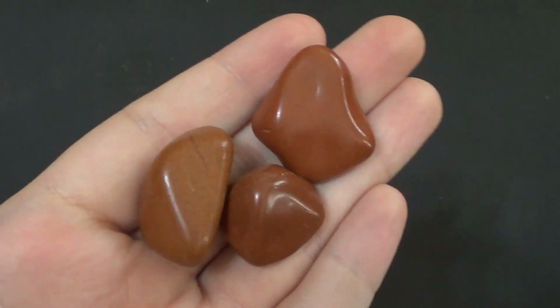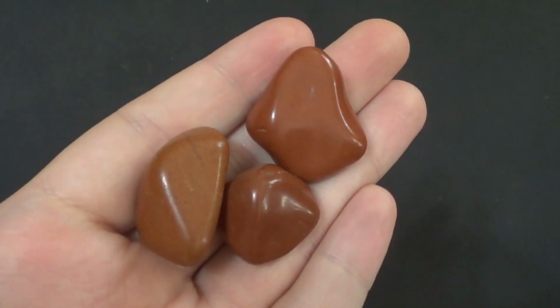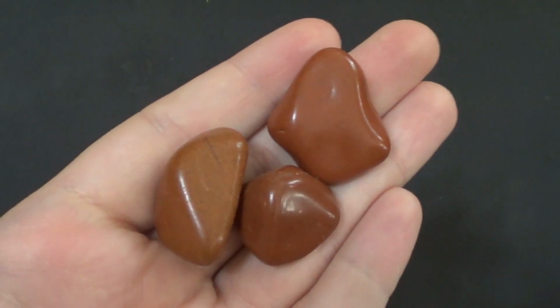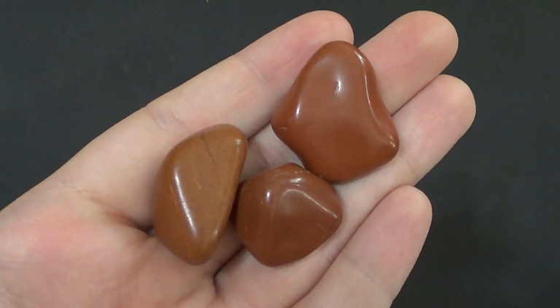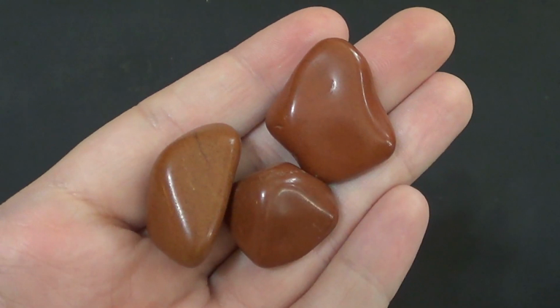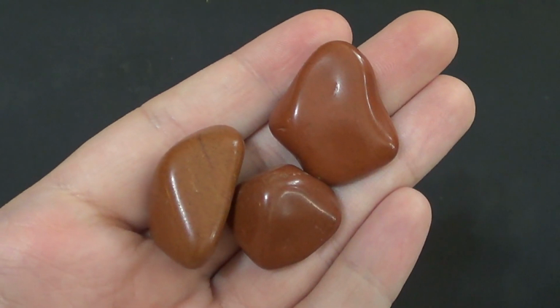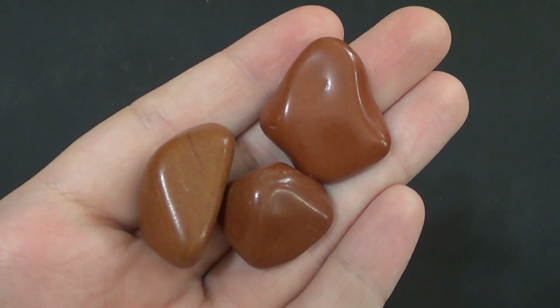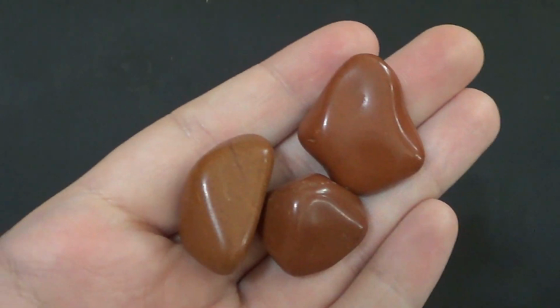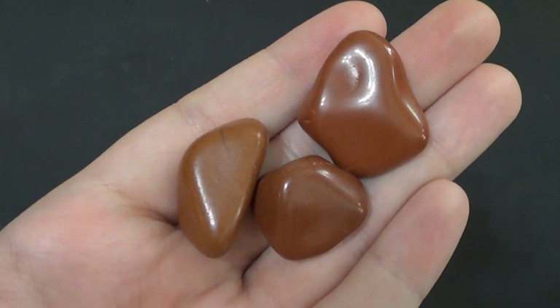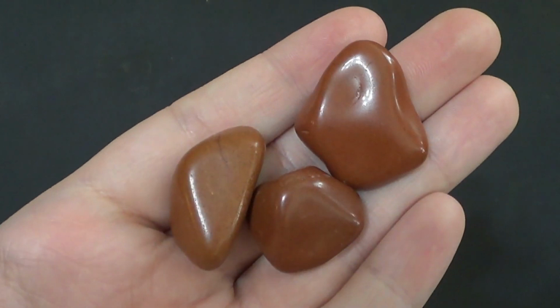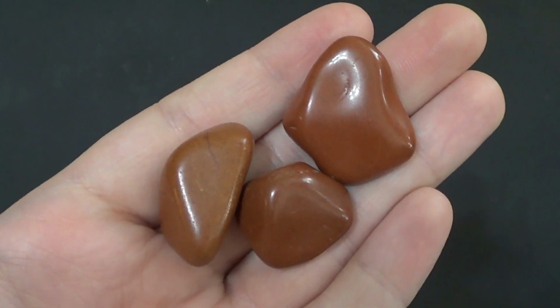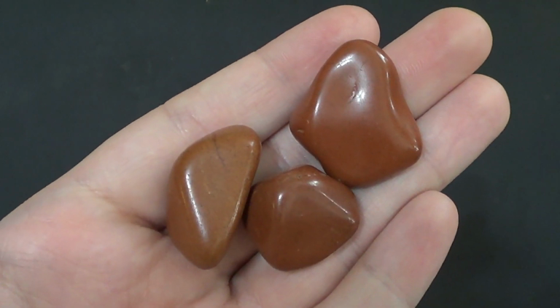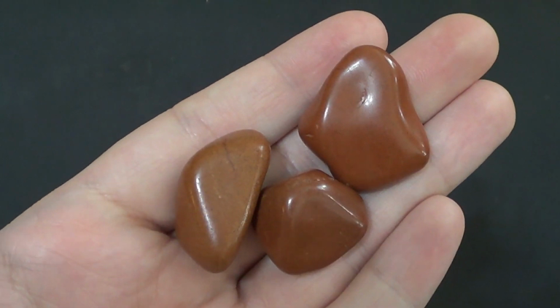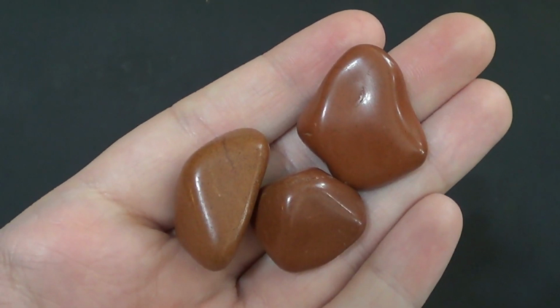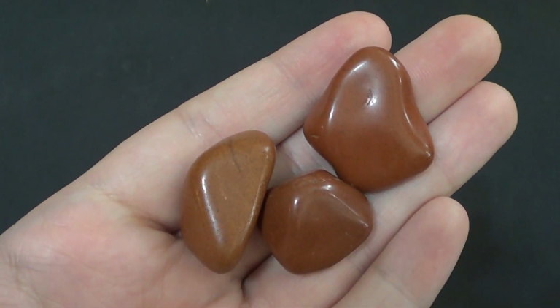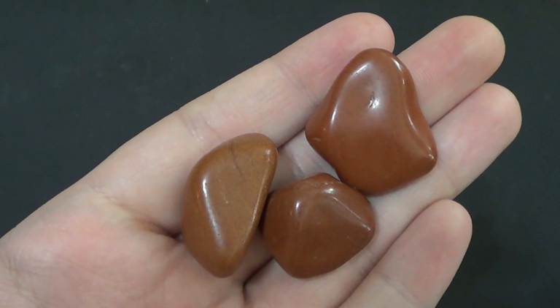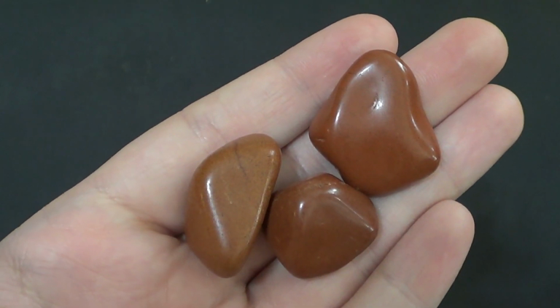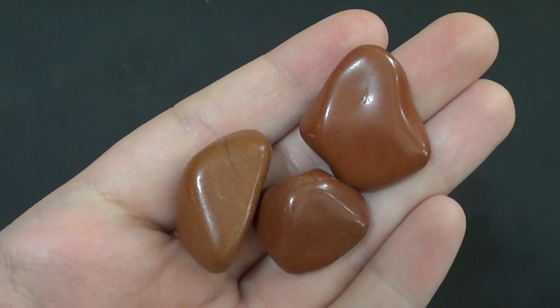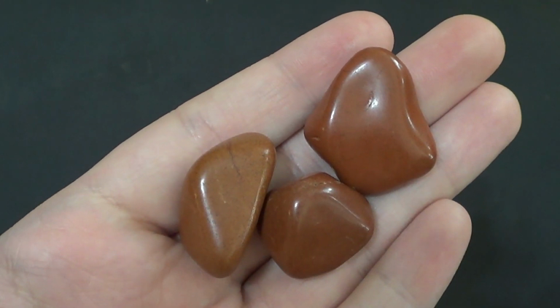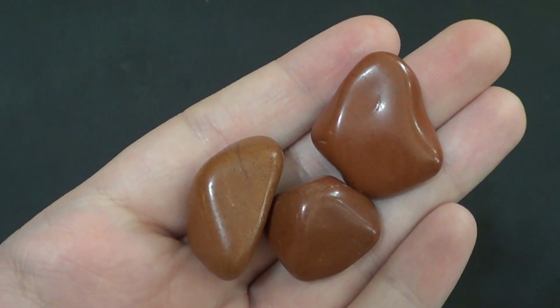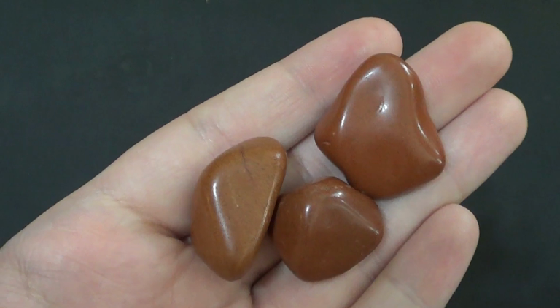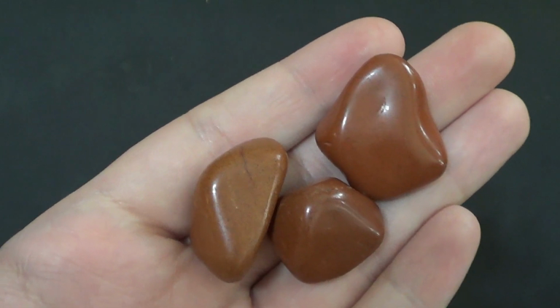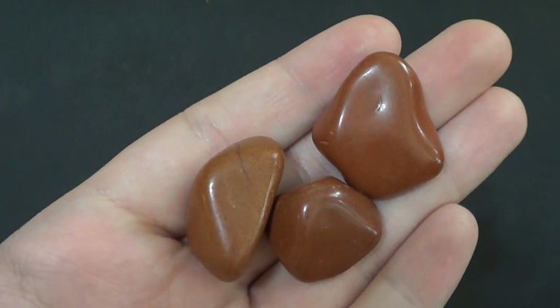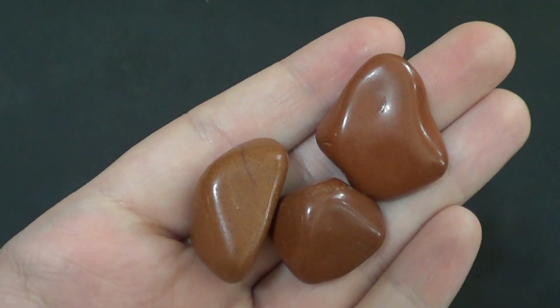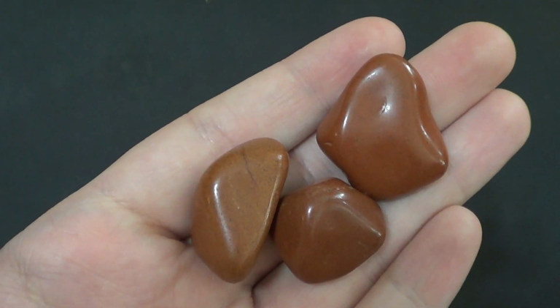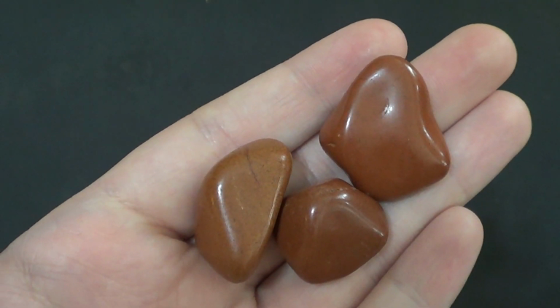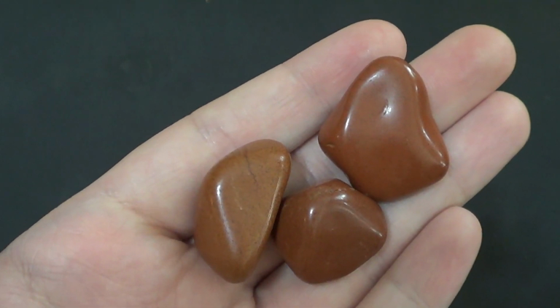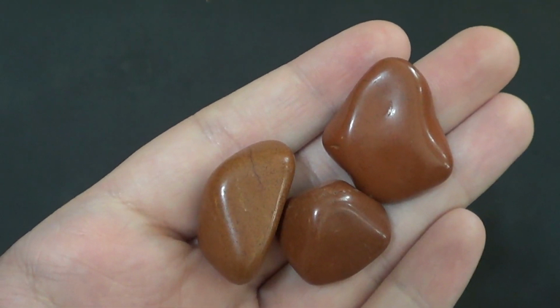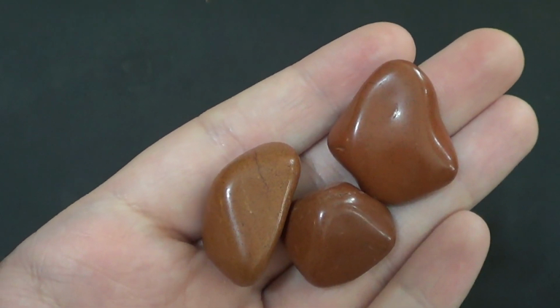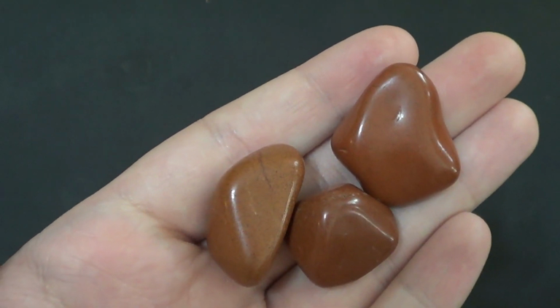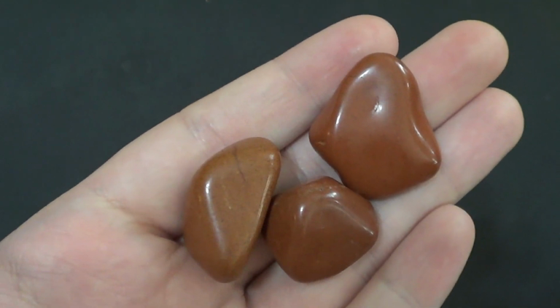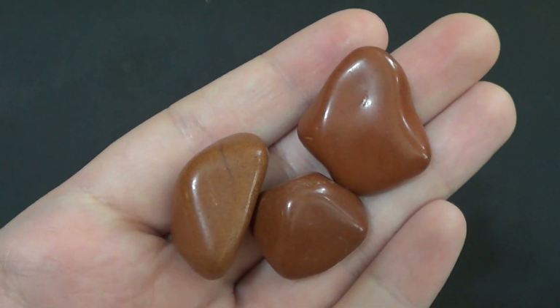As you can clearly see here, jasper is an opaque quartz, usually red like these. It can also be yellow, brown, green, or even a mixture of these colors.